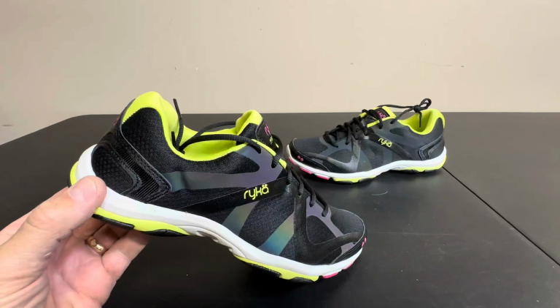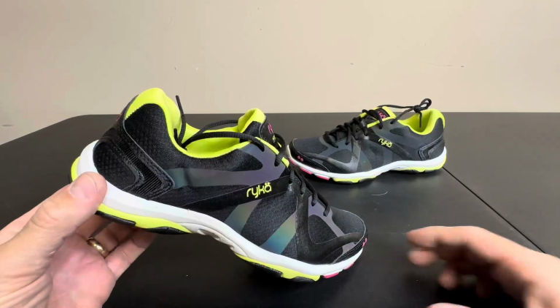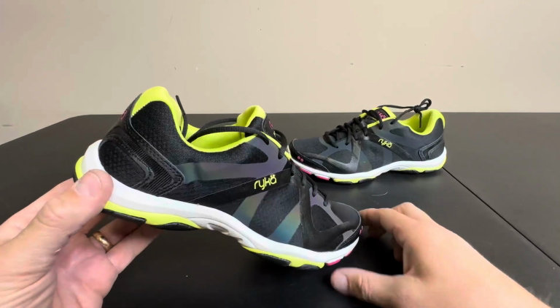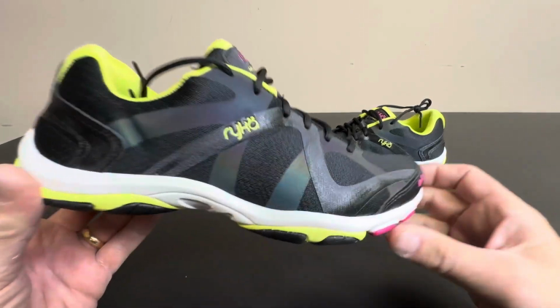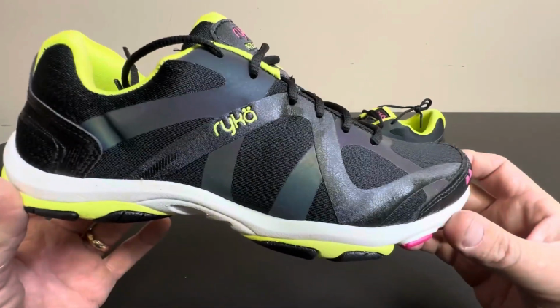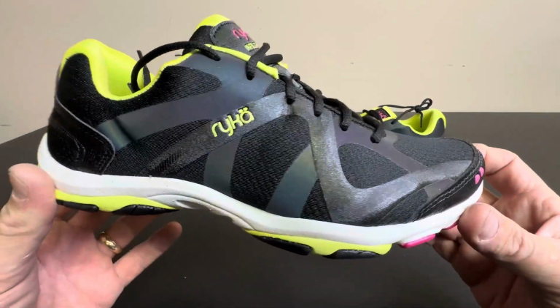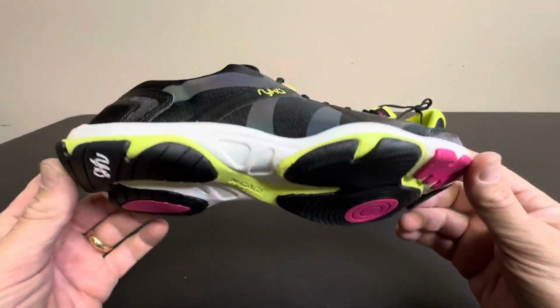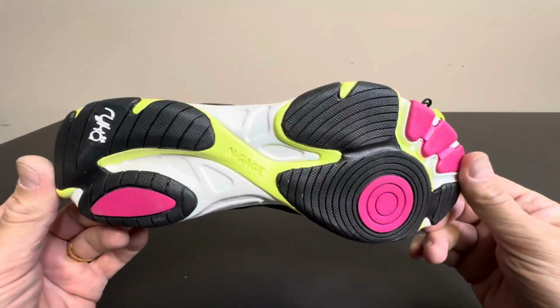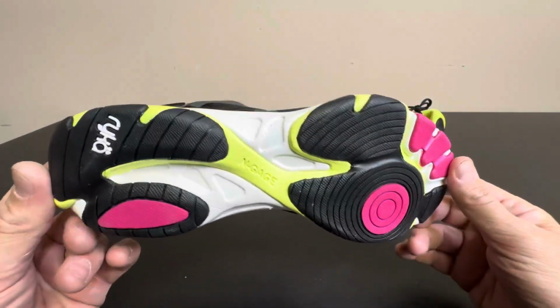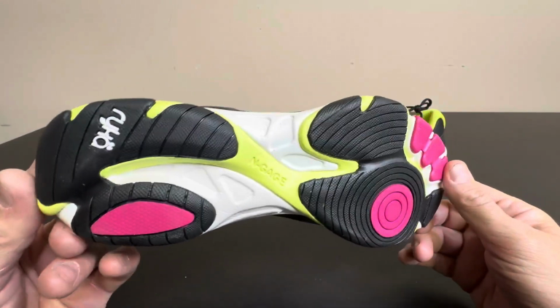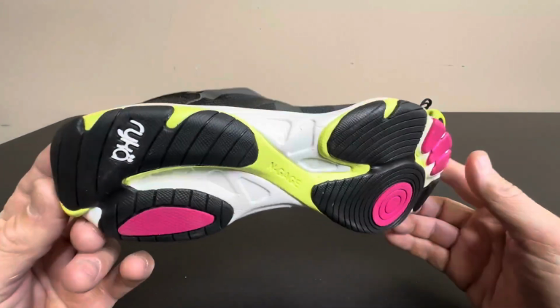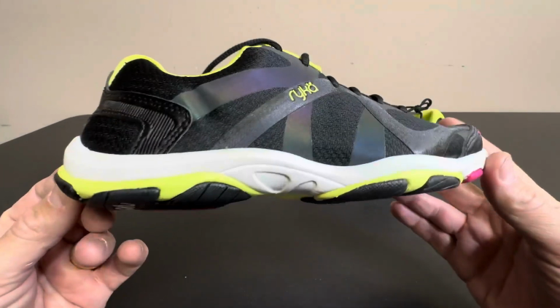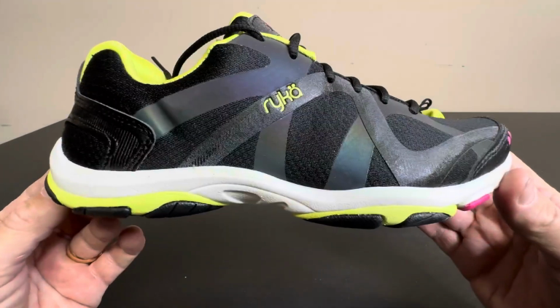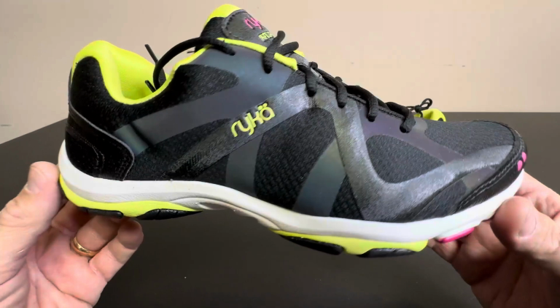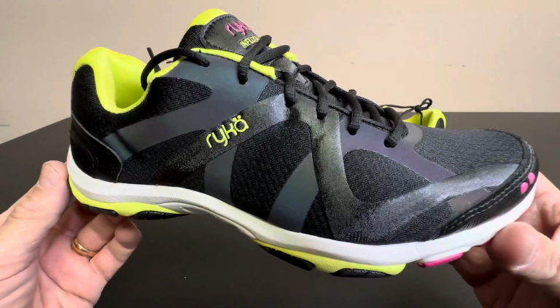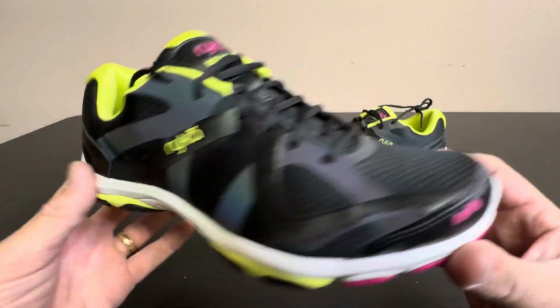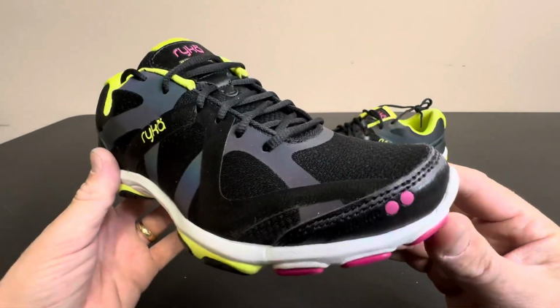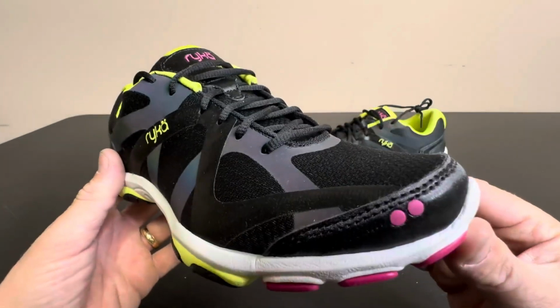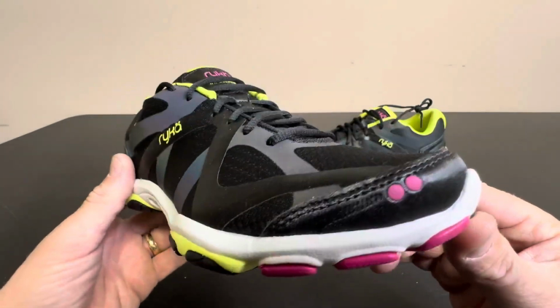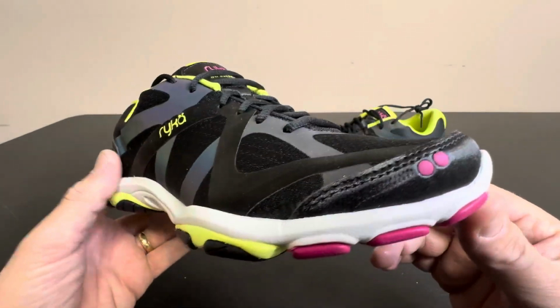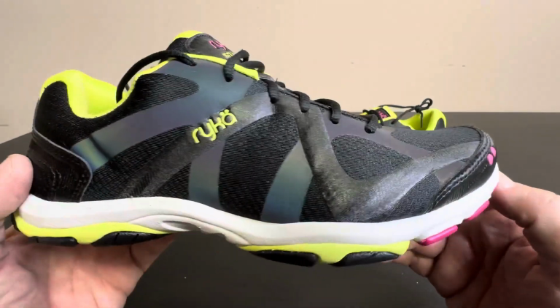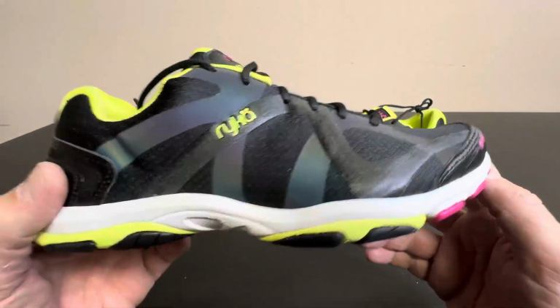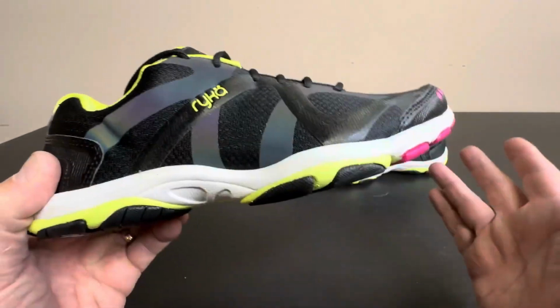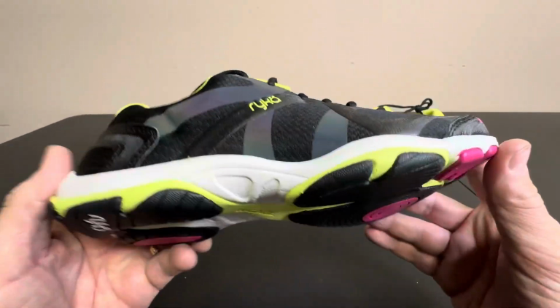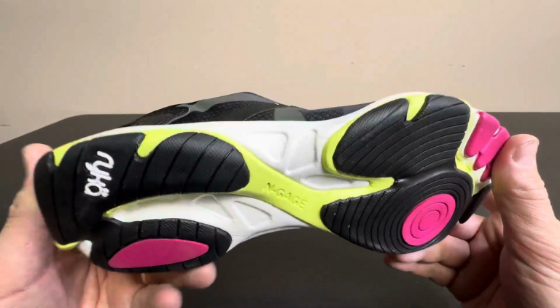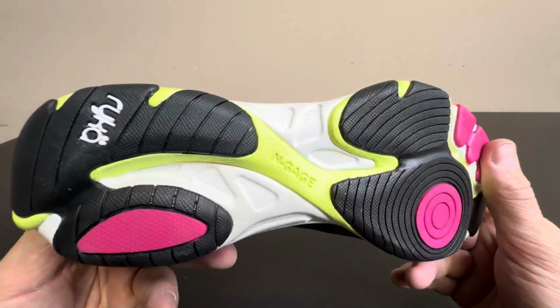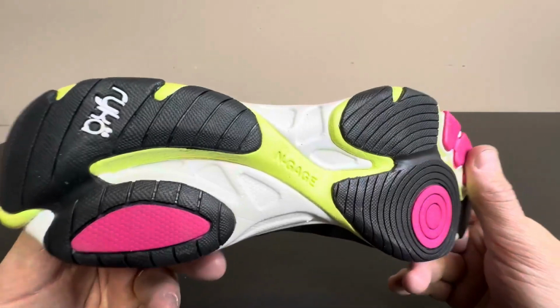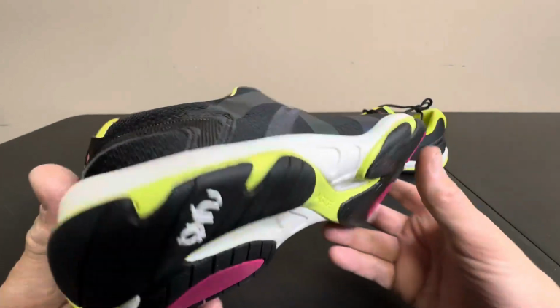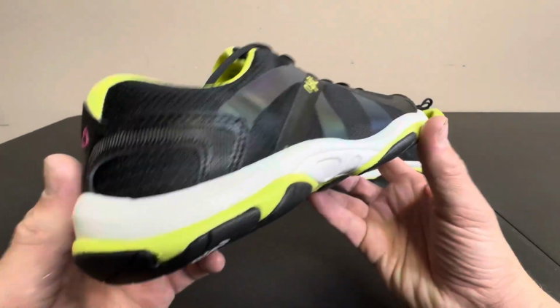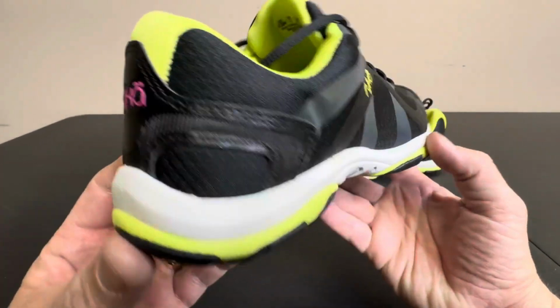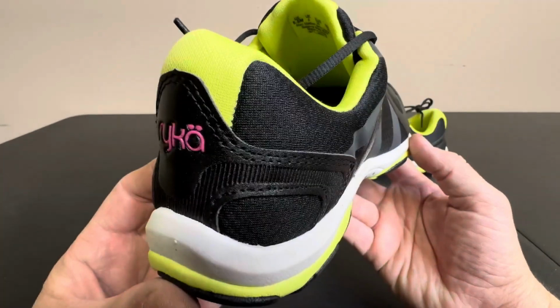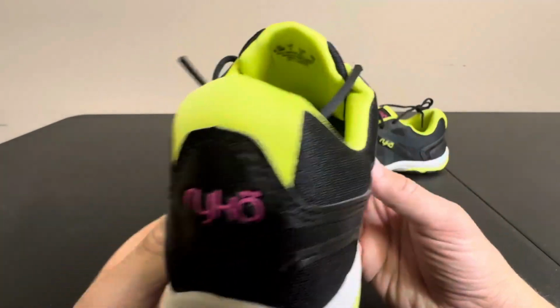Today we're taking a look at the Rika women's sport cross training shoe, and this is a really nice athletic shoe for women. You can use this in tennis, running, jogging, or just wear them to the gym.